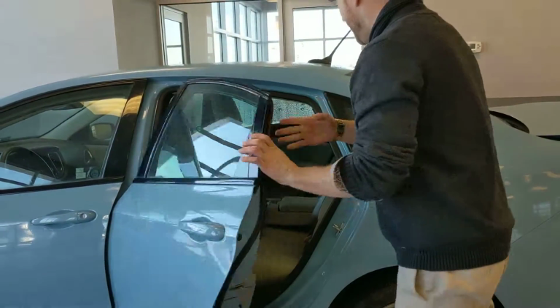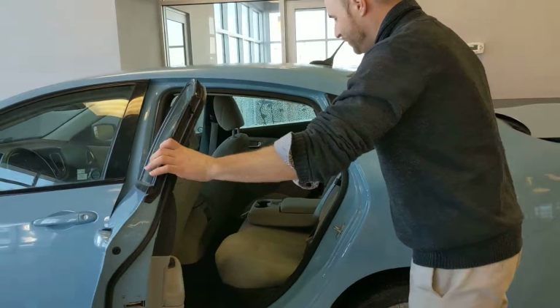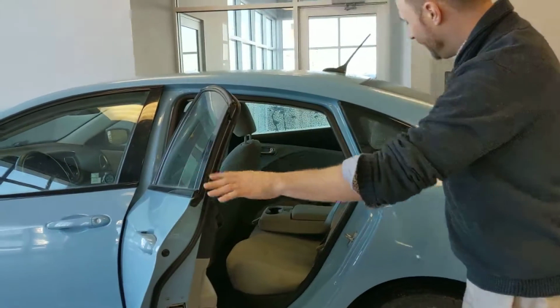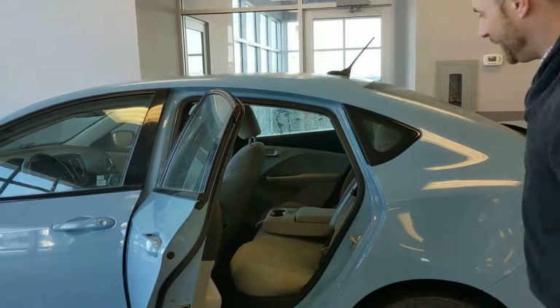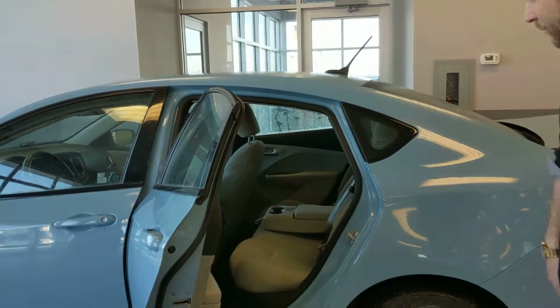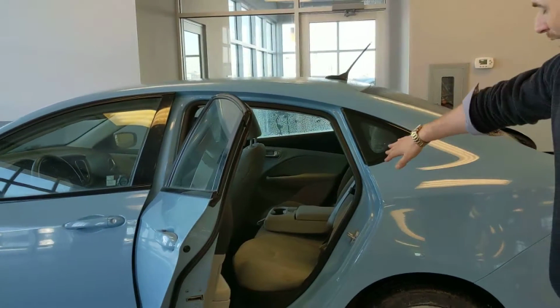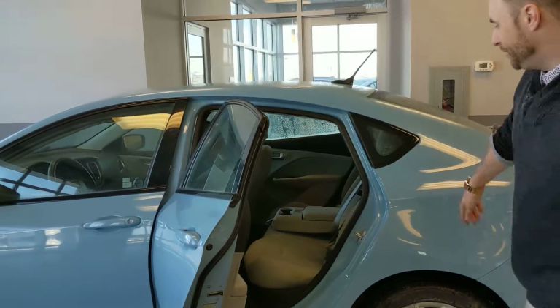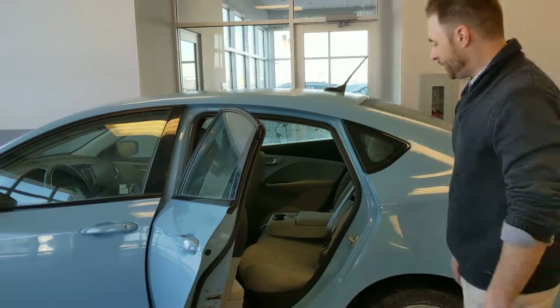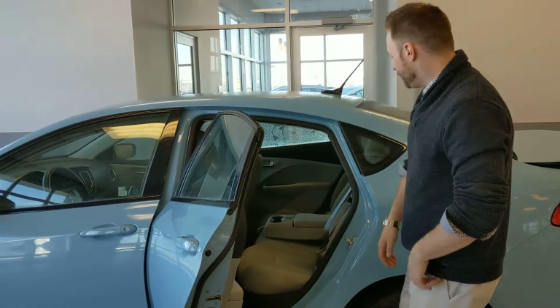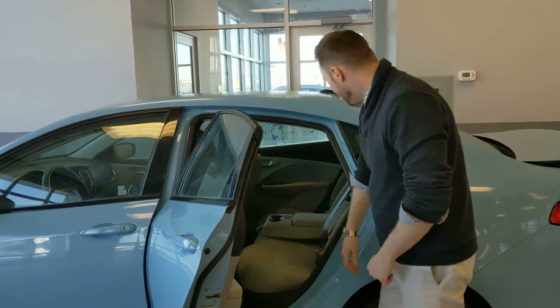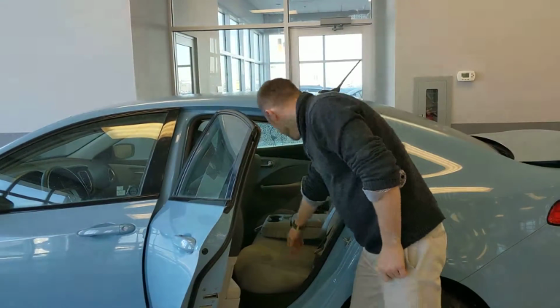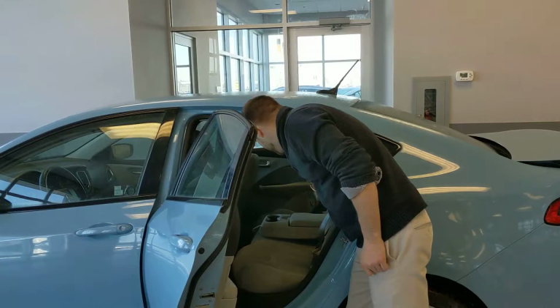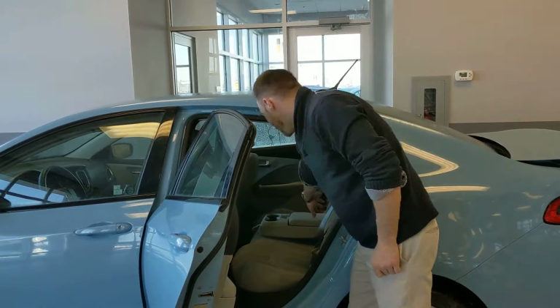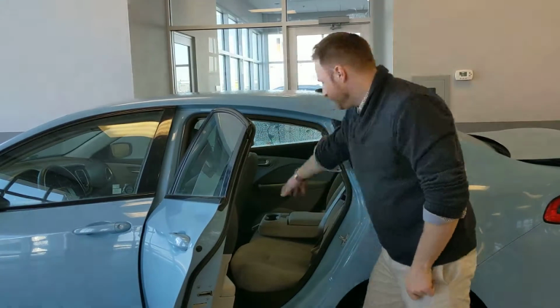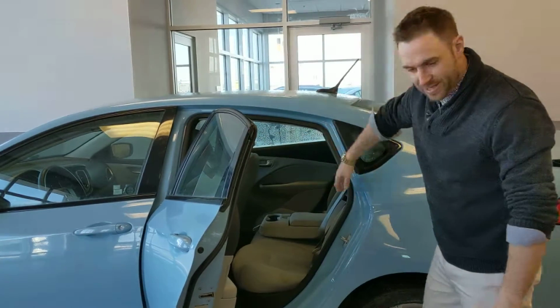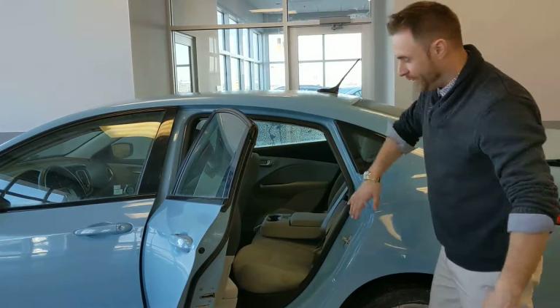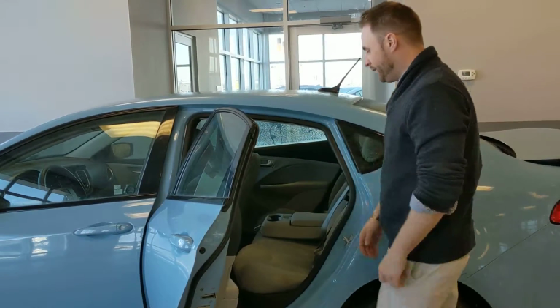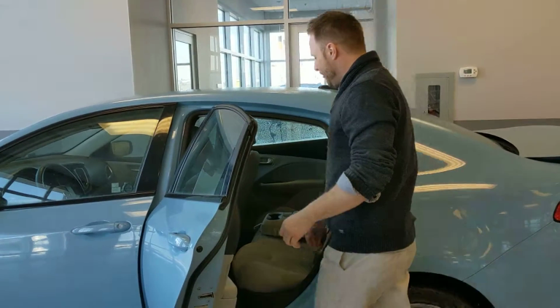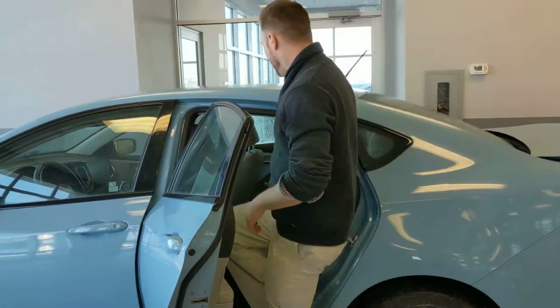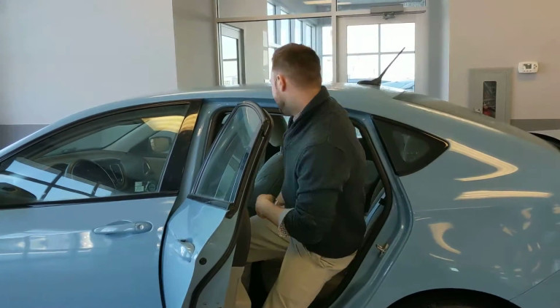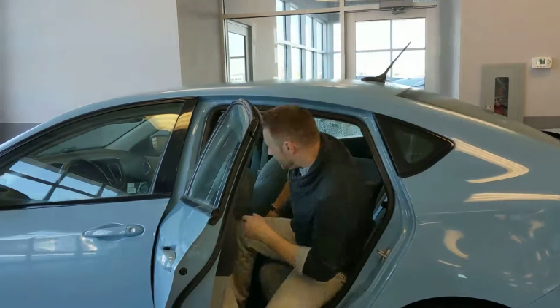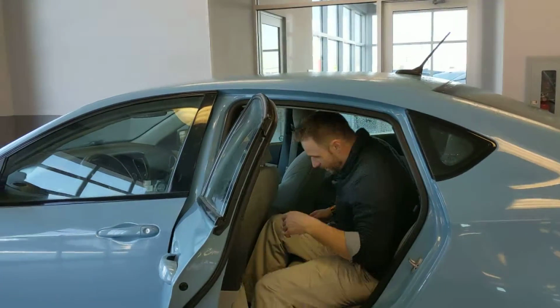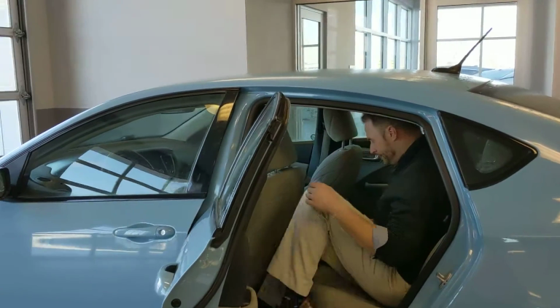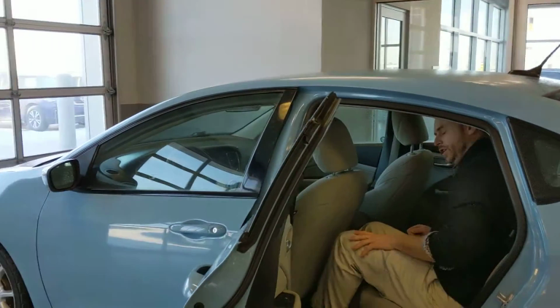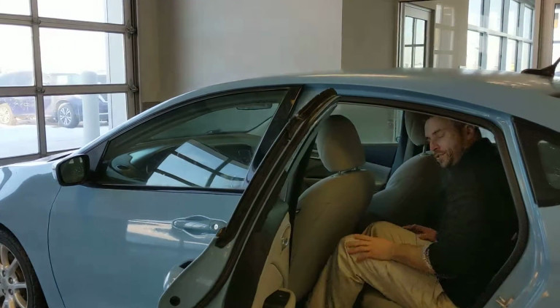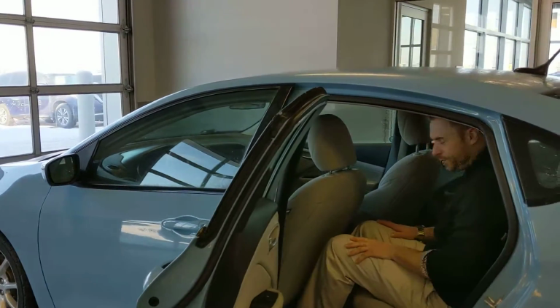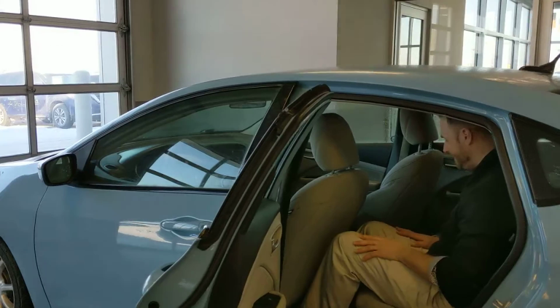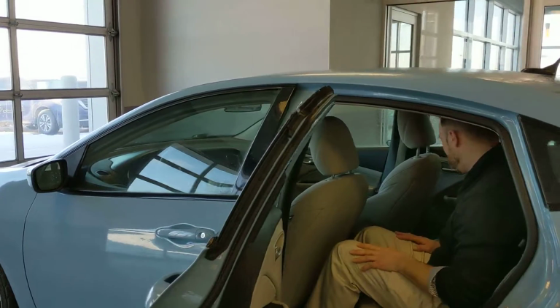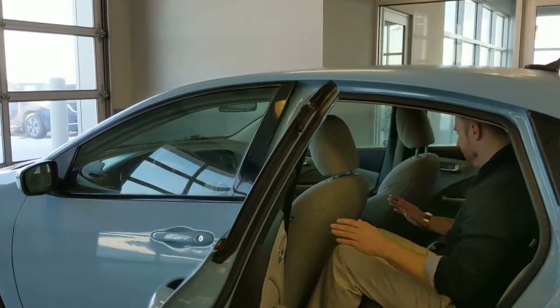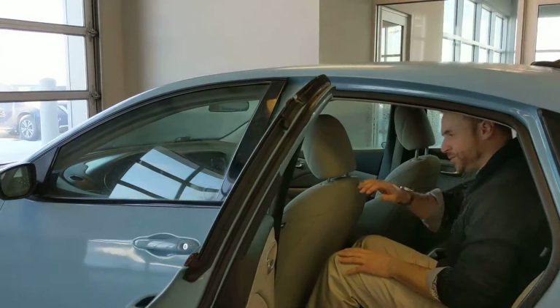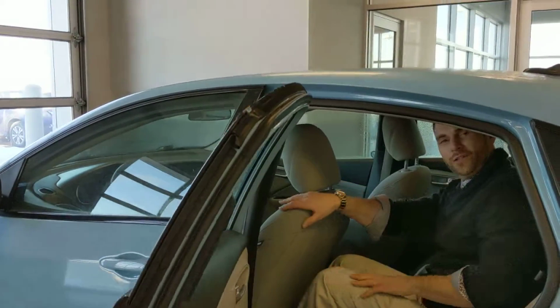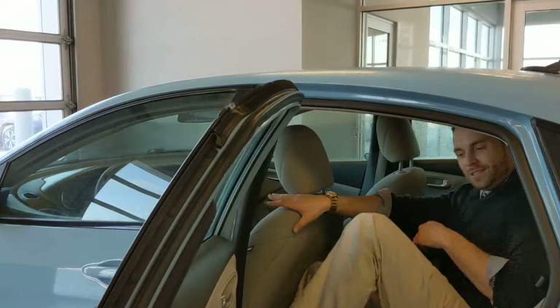In the back, it's very spacious. You have your cup holders. There's another door leading to the back, so for skis or whatnot. I'm almost six feet tall — lots of room for friends, for books, whatever she needs.